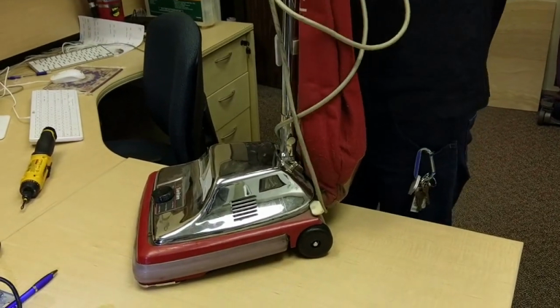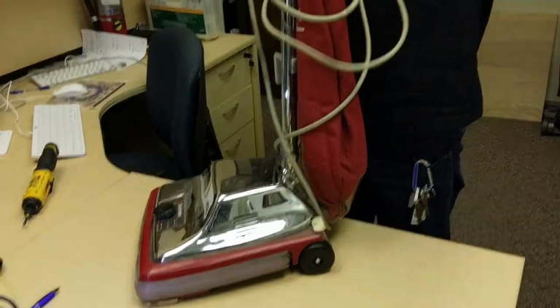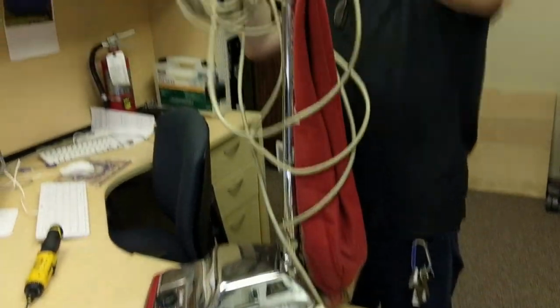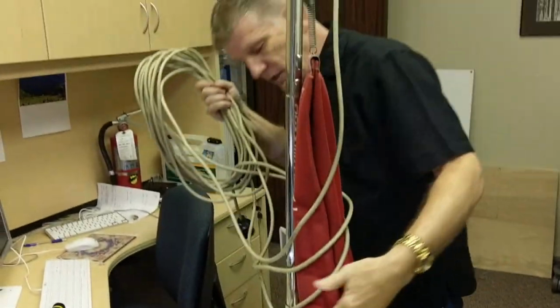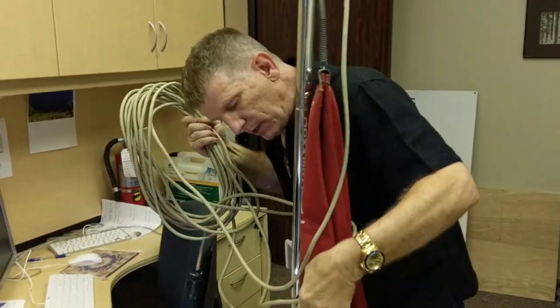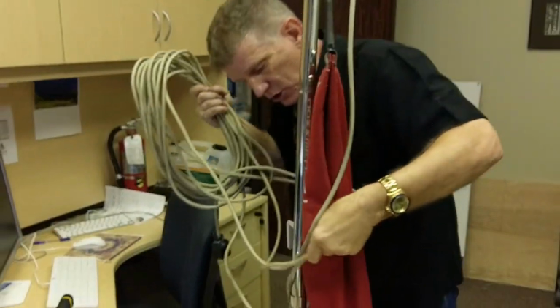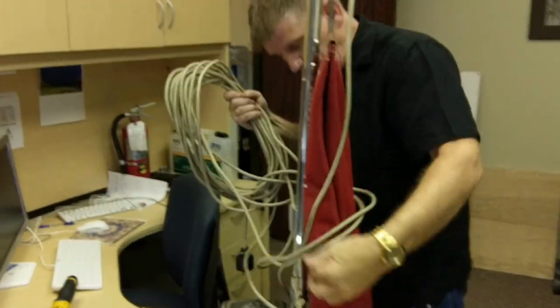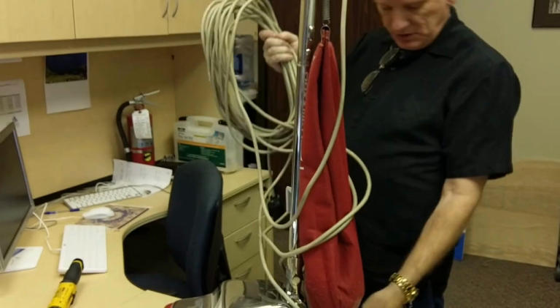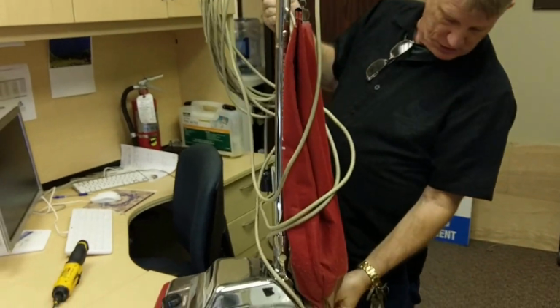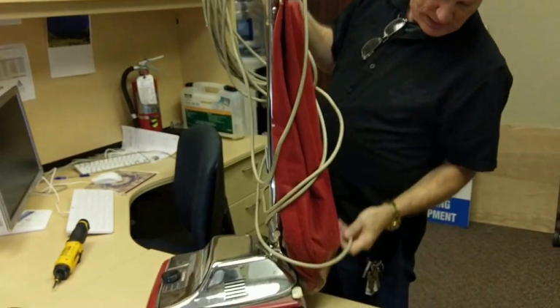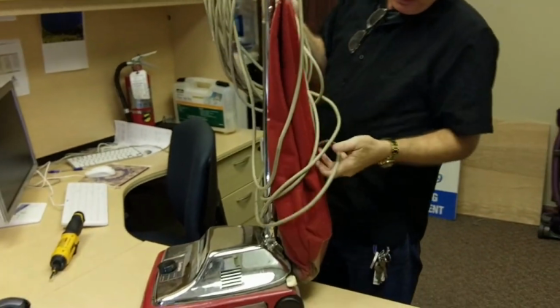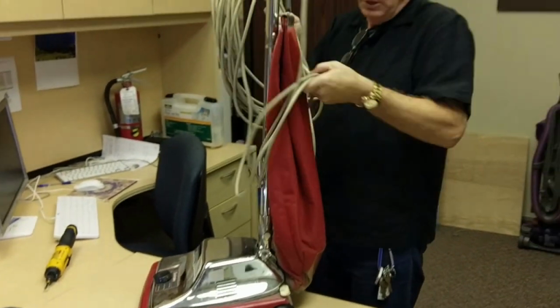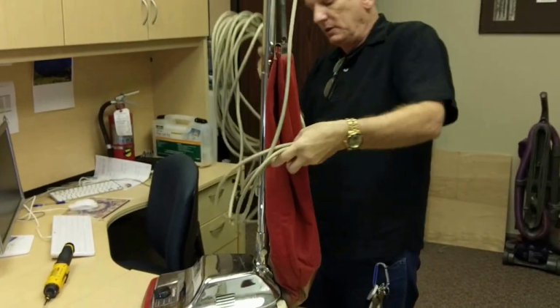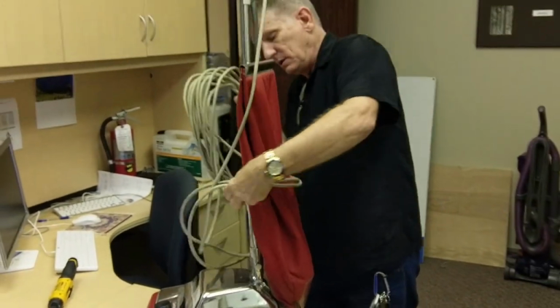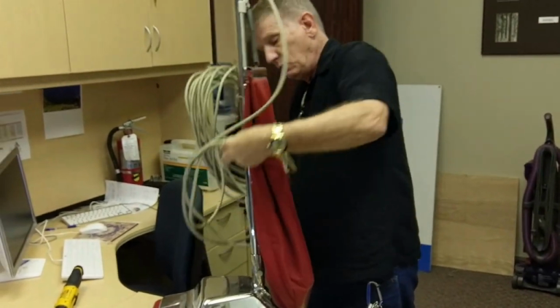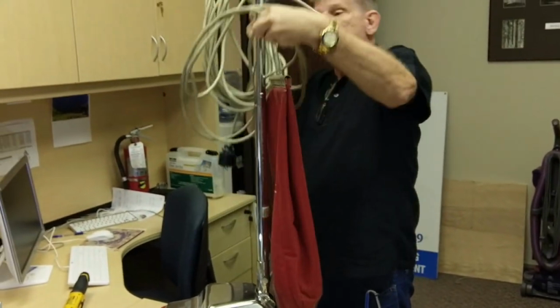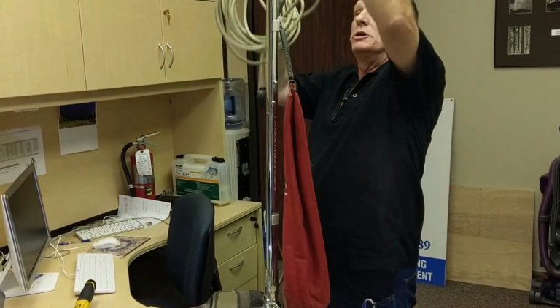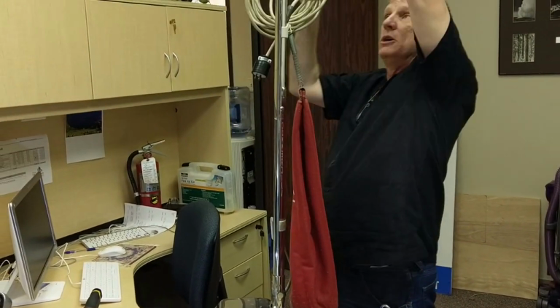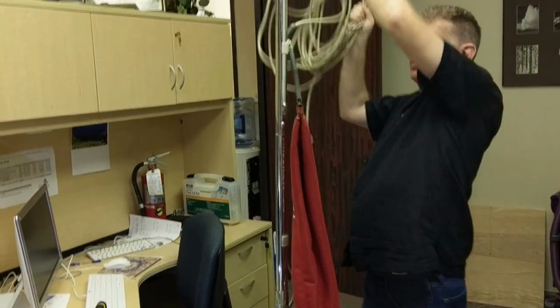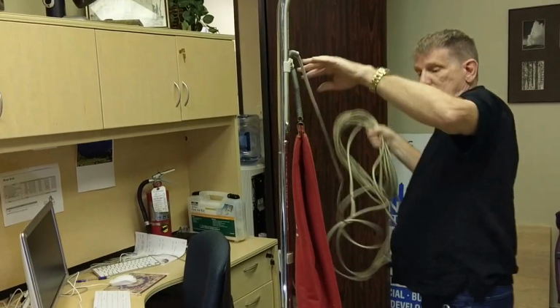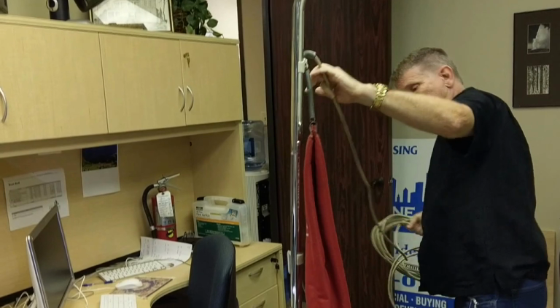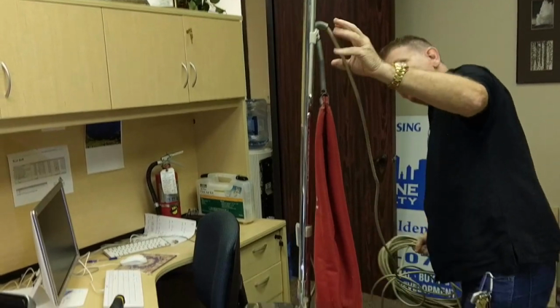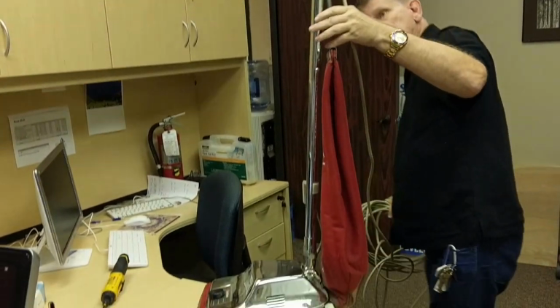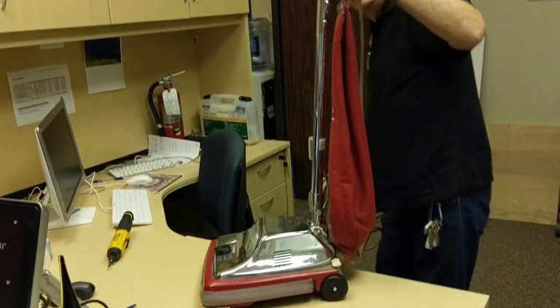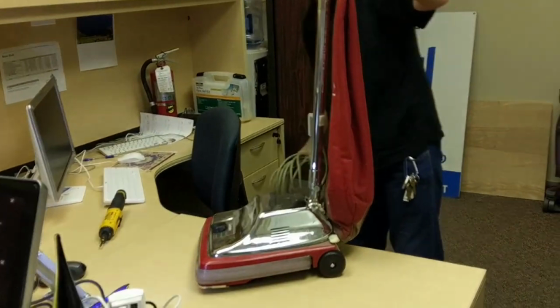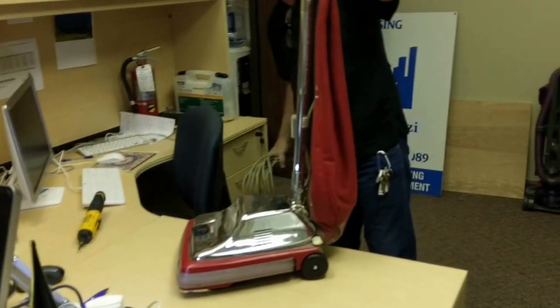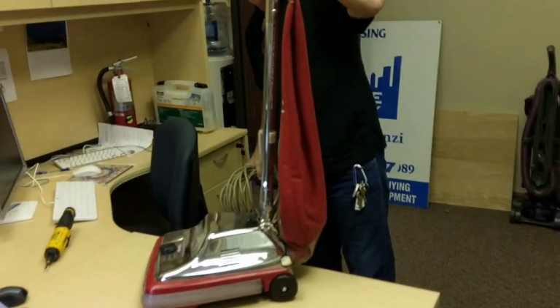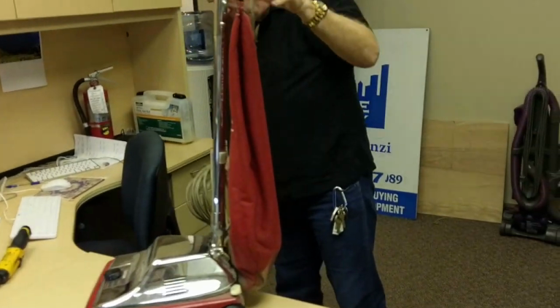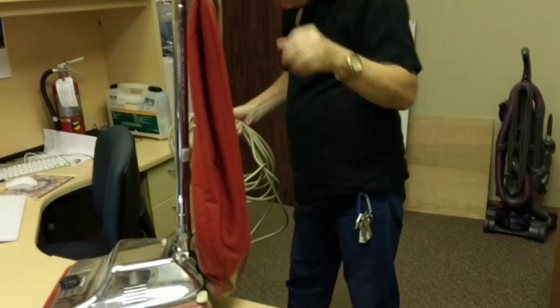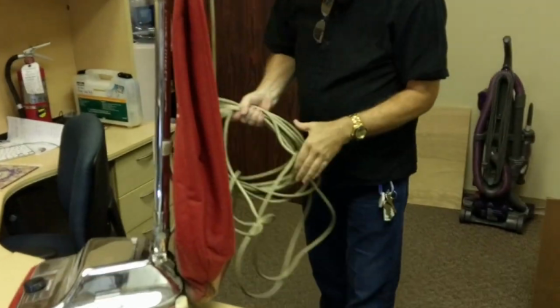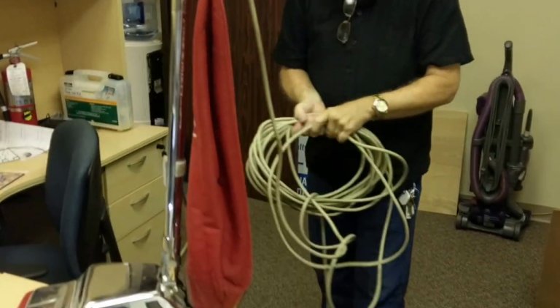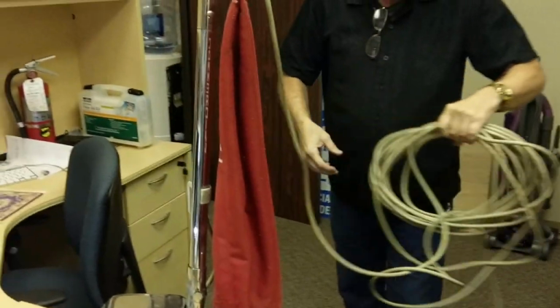As you can see, they pay no attention to how they would put the cord up on the machine. It has the ability to wrap the cord properly, but anyway.